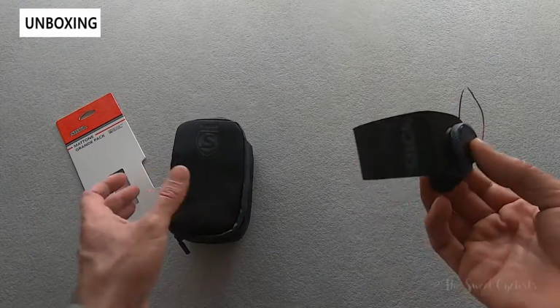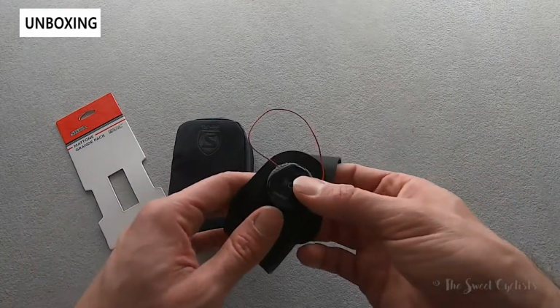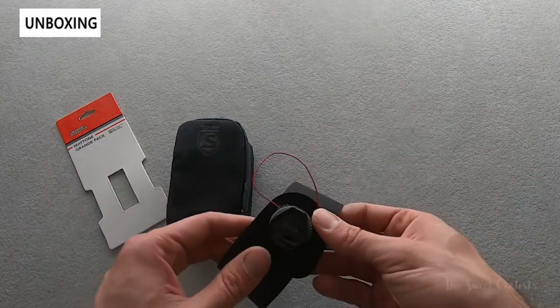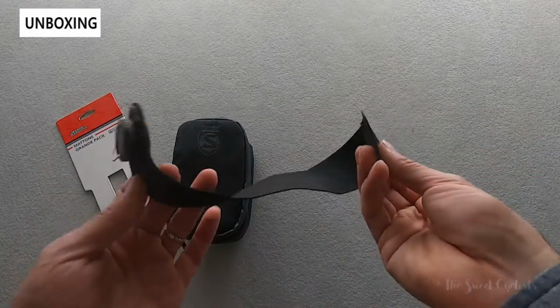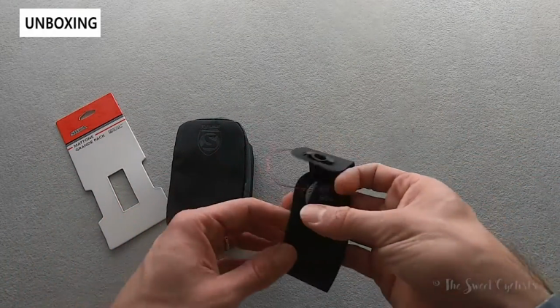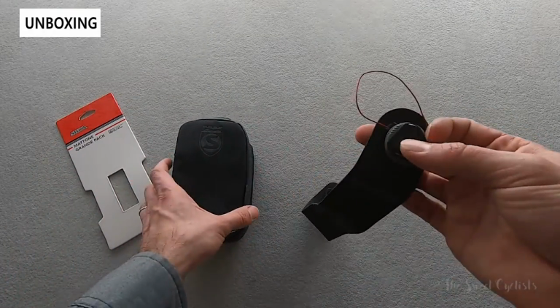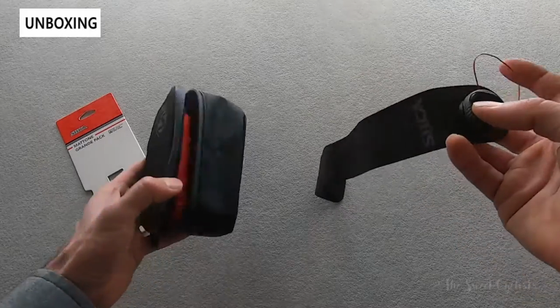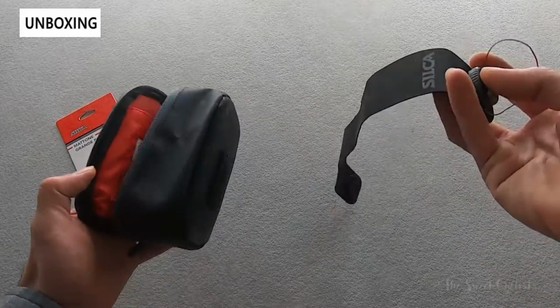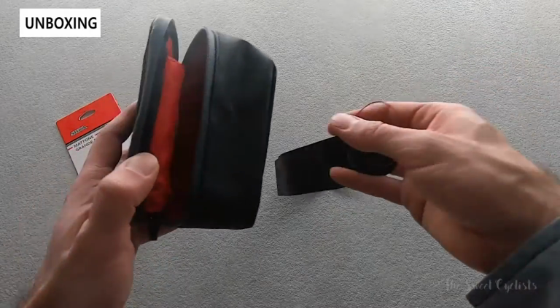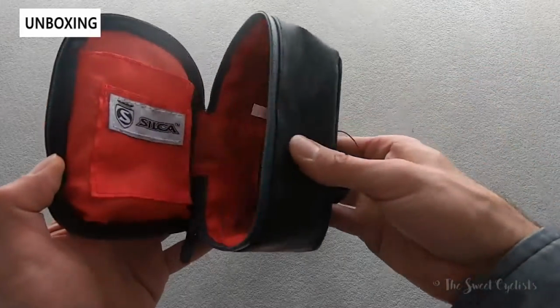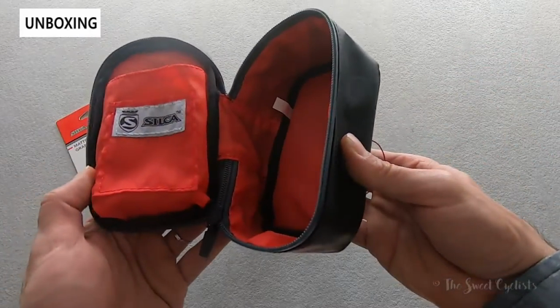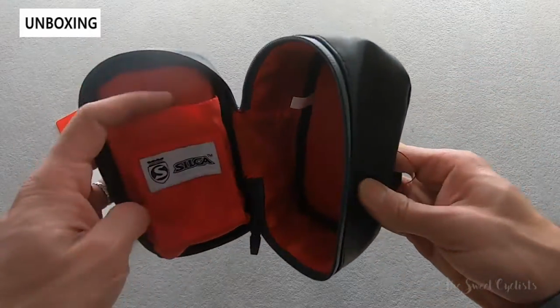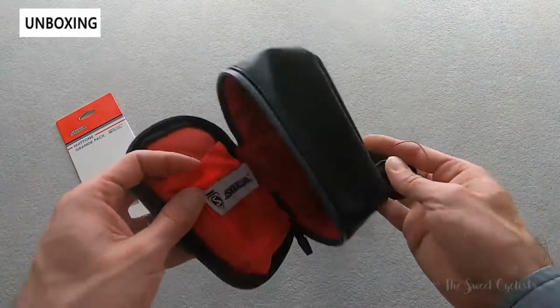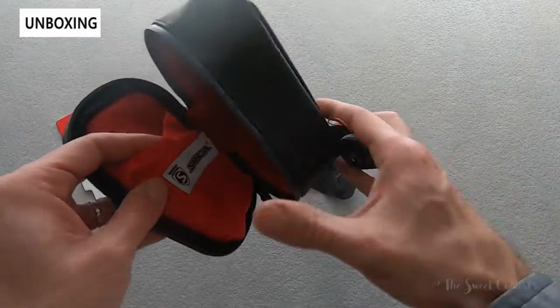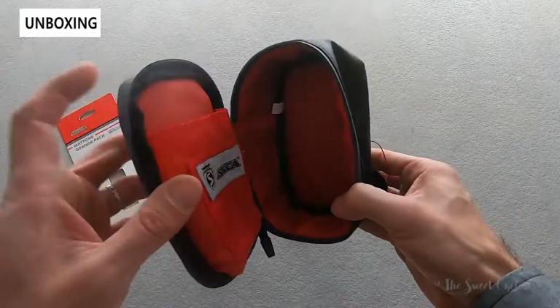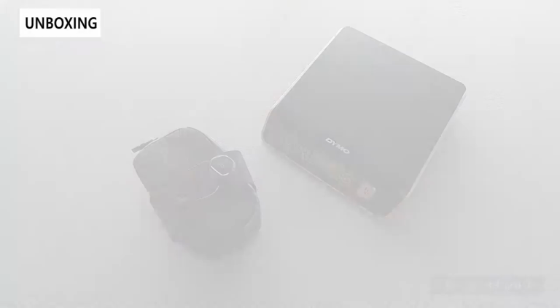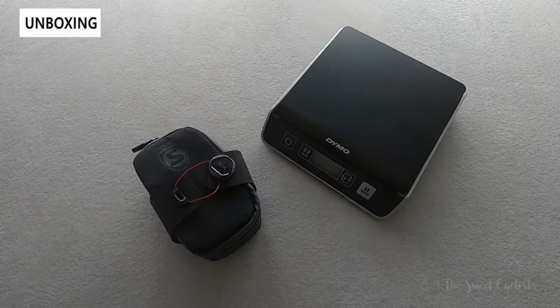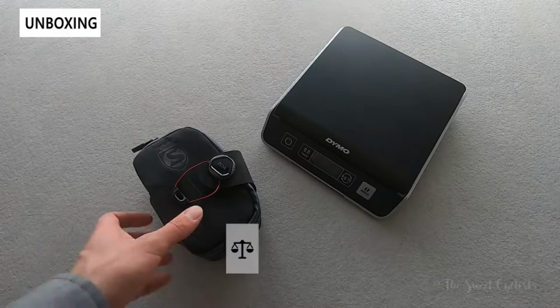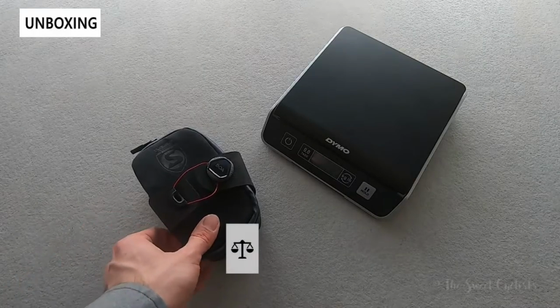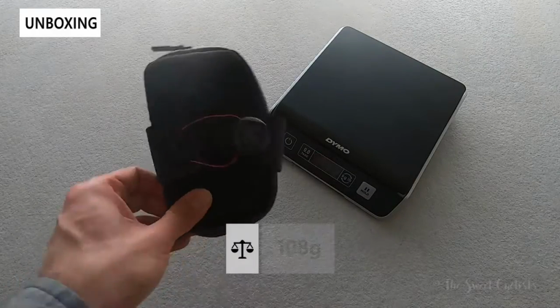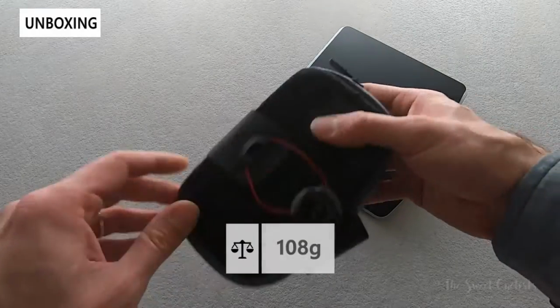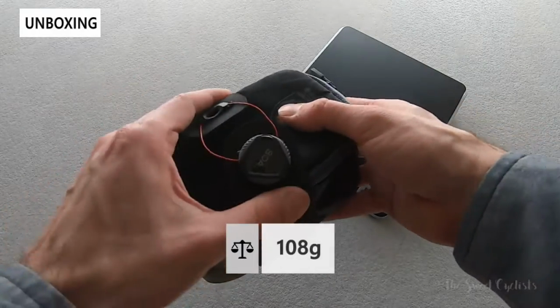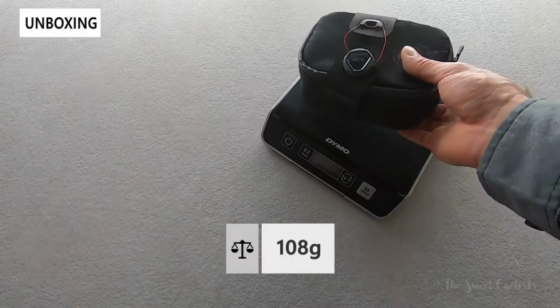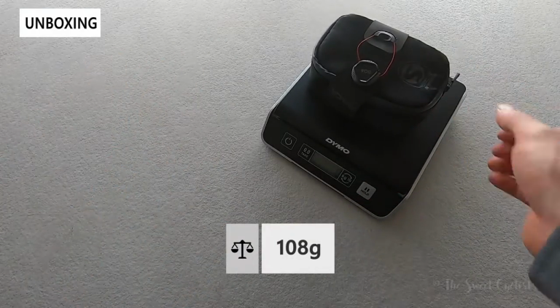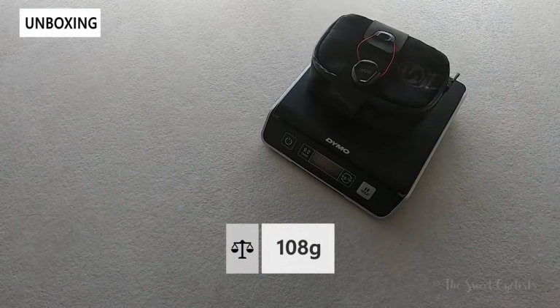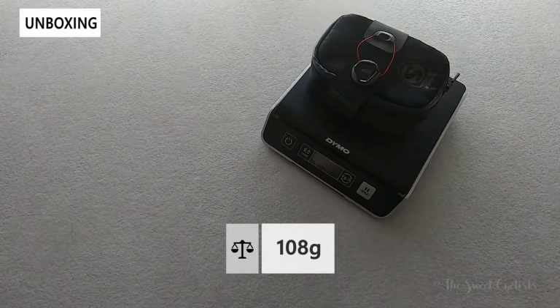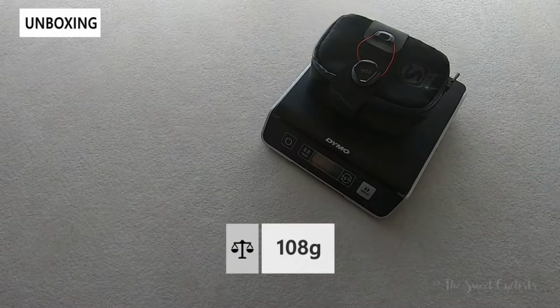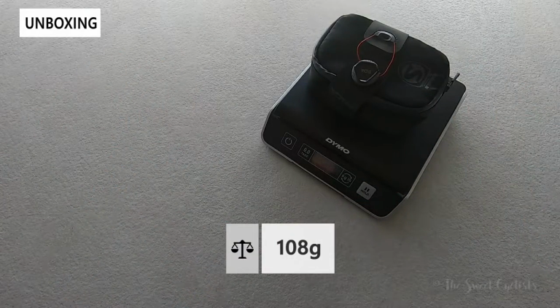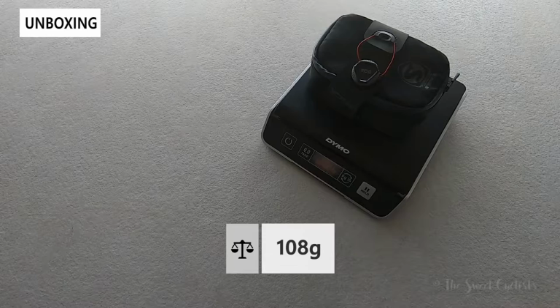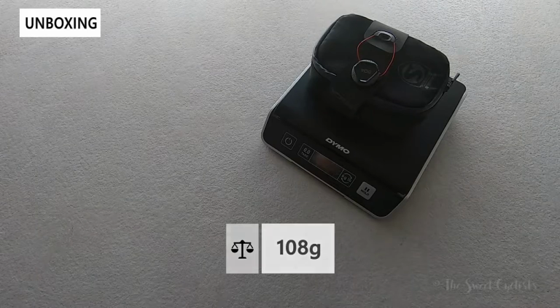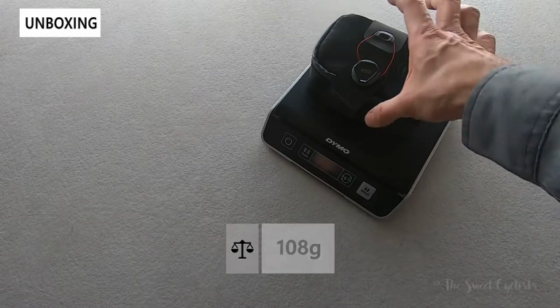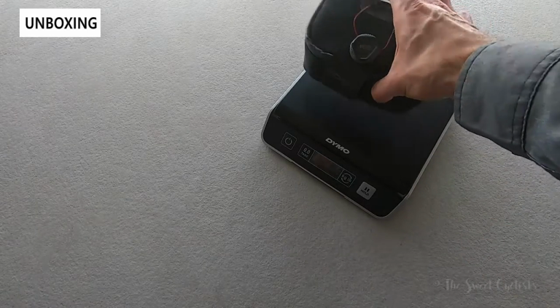In terms of what comes with it, you essentially get the strap, which you would put around the bag, and then the bag itself. Now let's take a look at the weight — with the strap already attached, the Silca bag comes in at 108 grams, so fairly light.